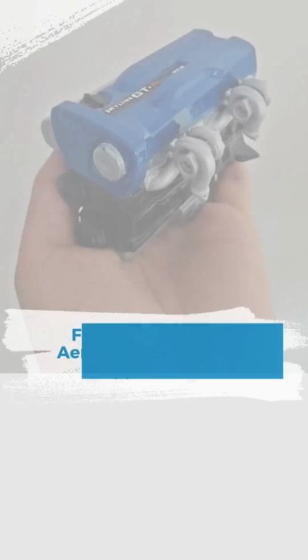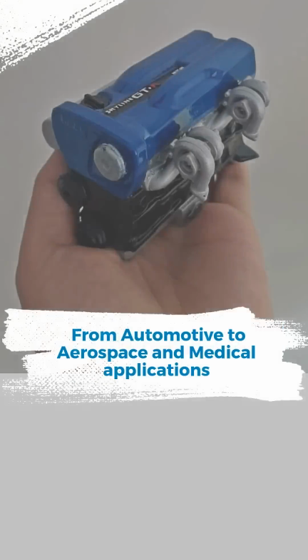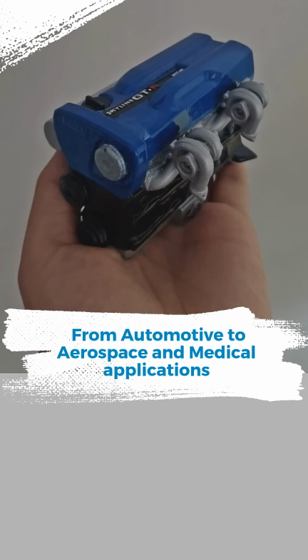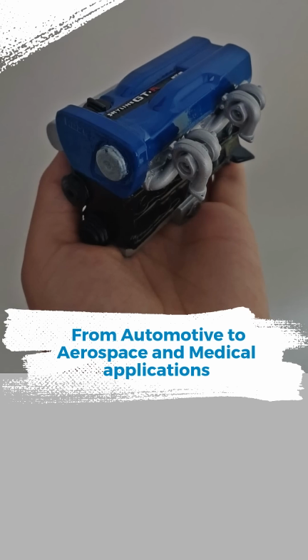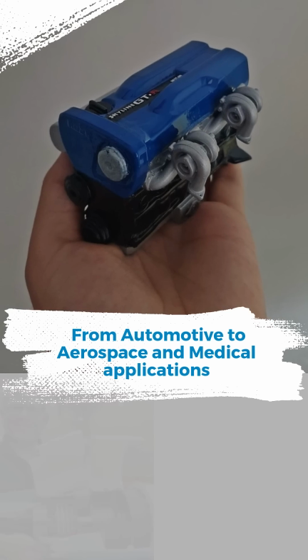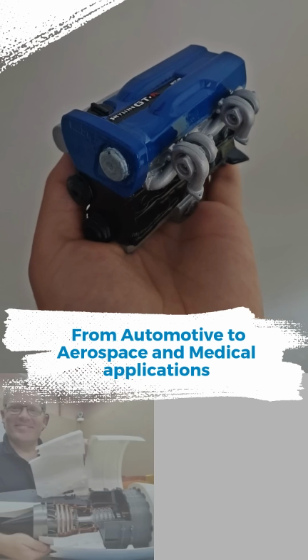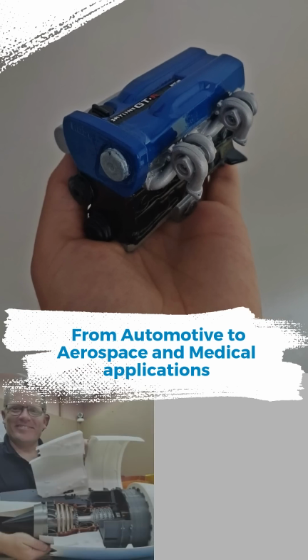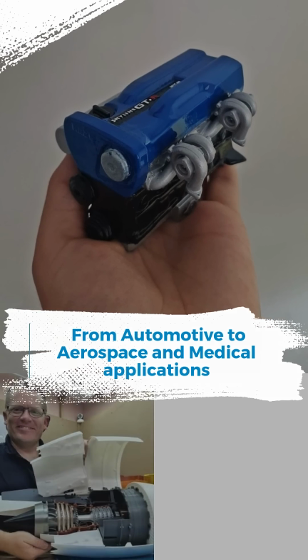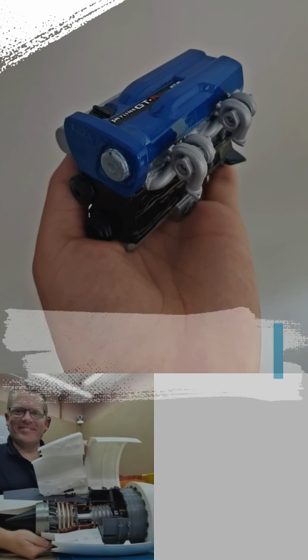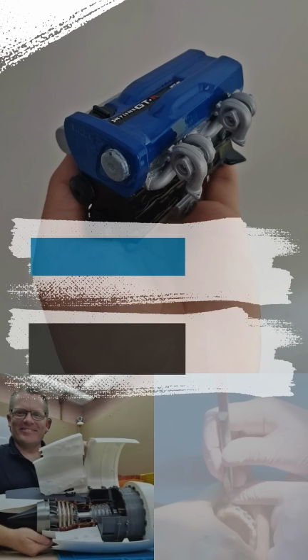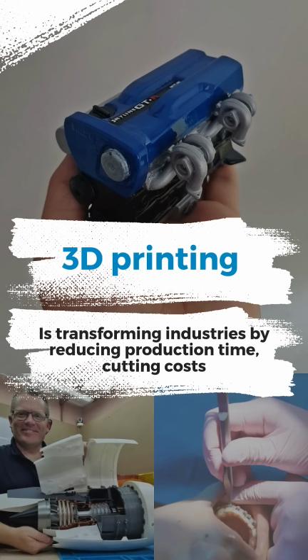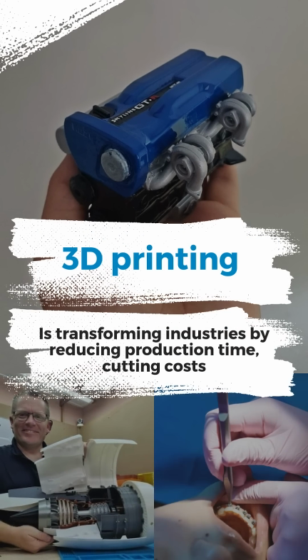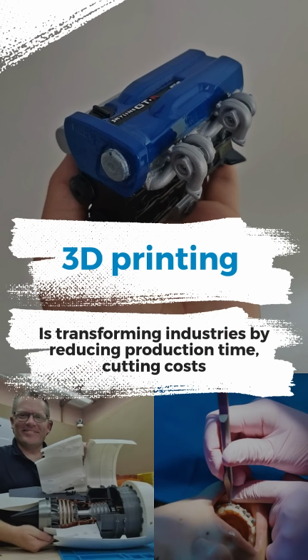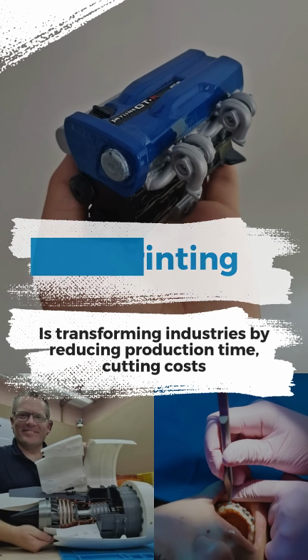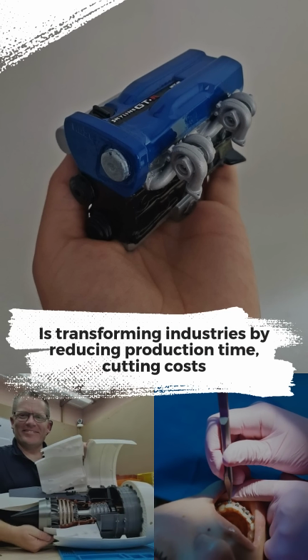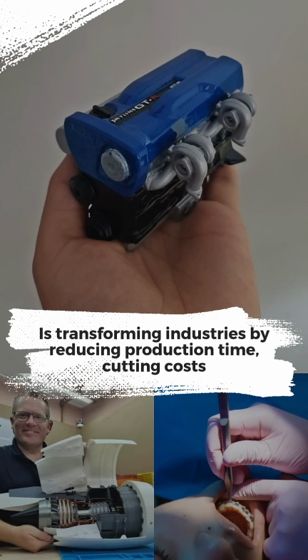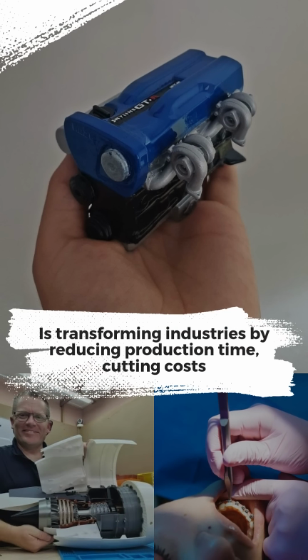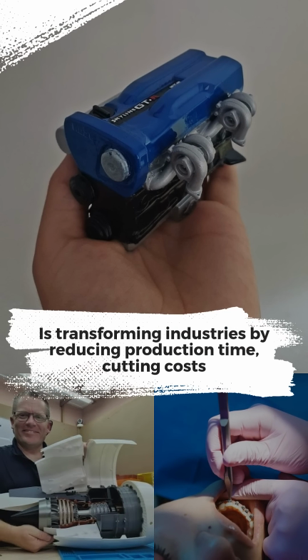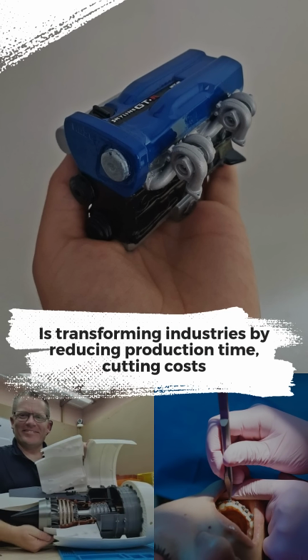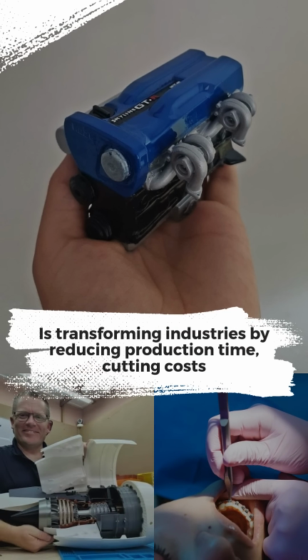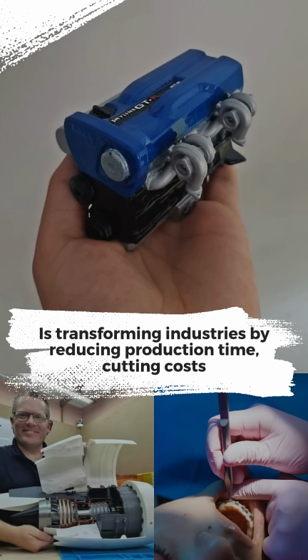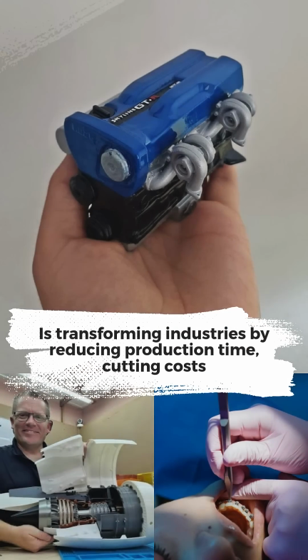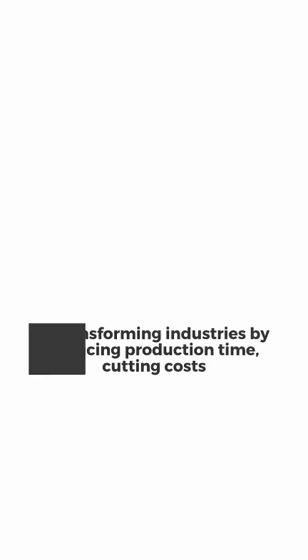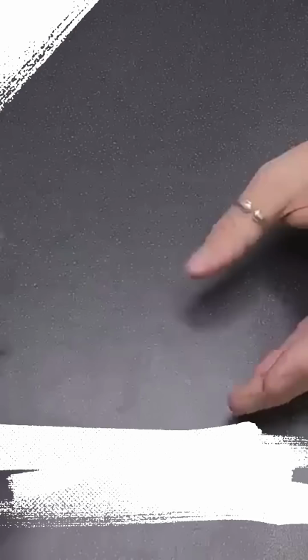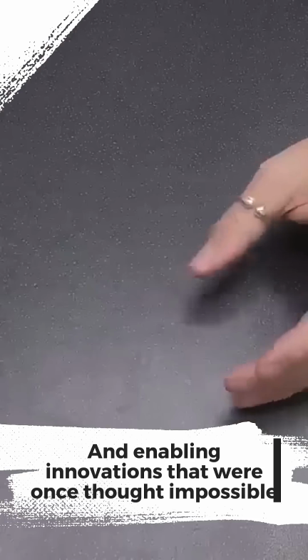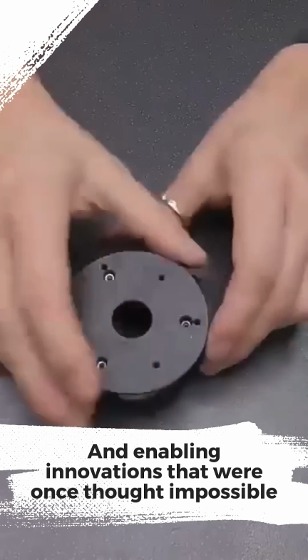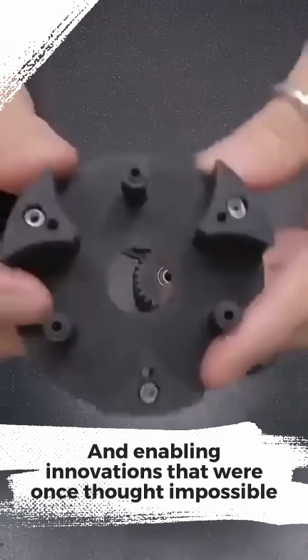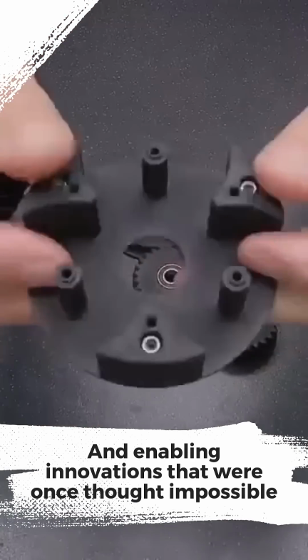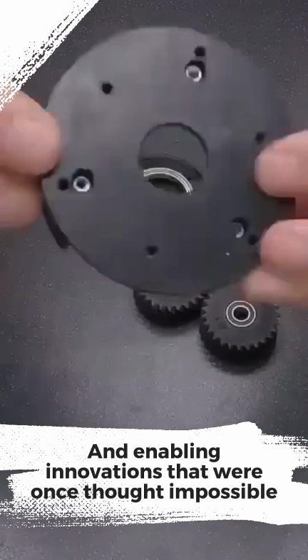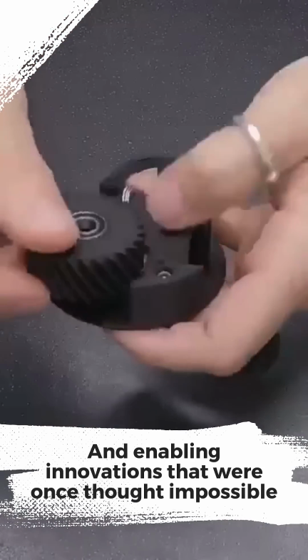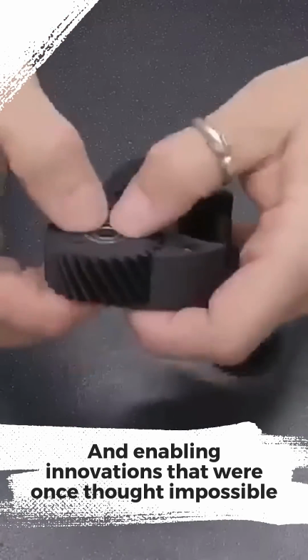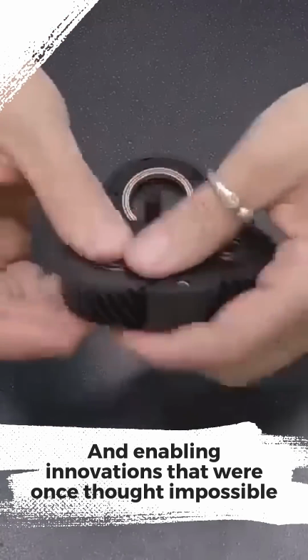From automotive to aerospace and medical applications, 3D printing is transforming industries by reducing production time, cutting costs, and enabling innovations that were once thought impossible.